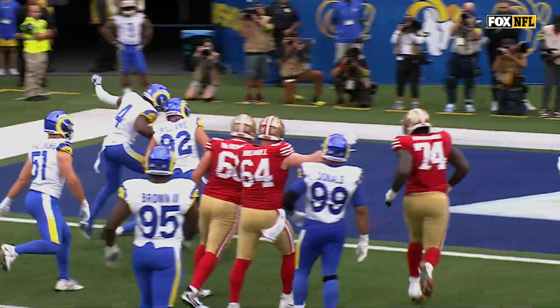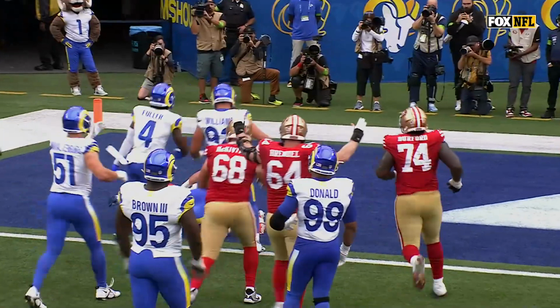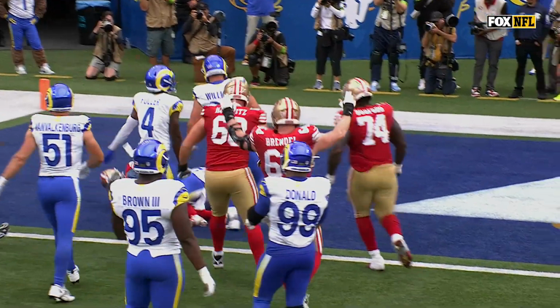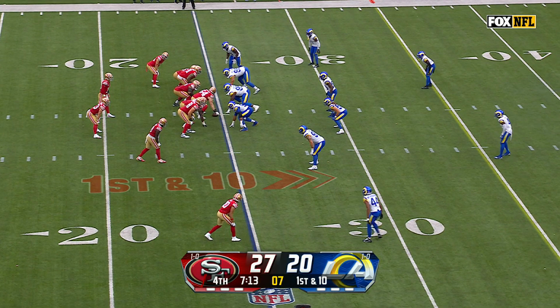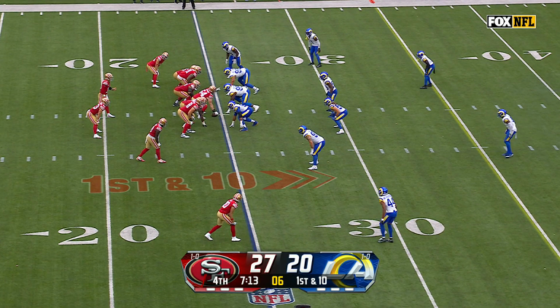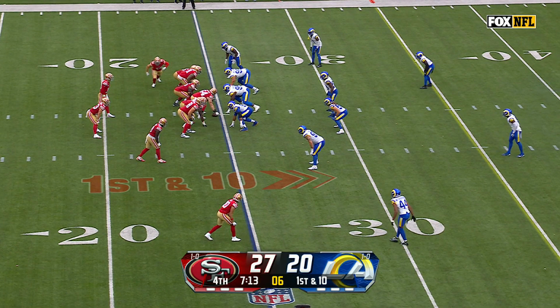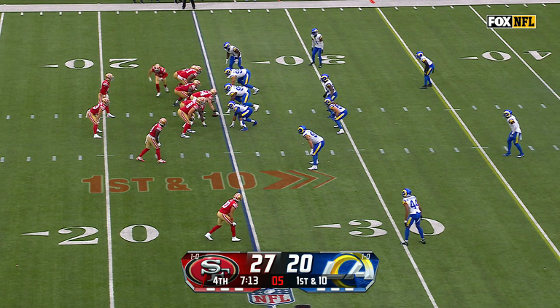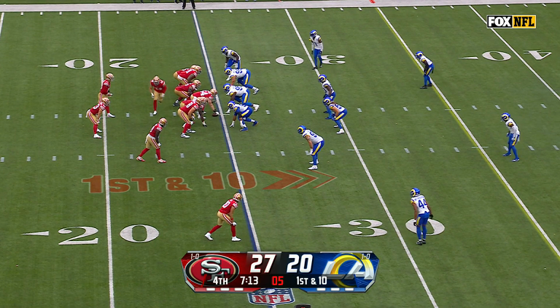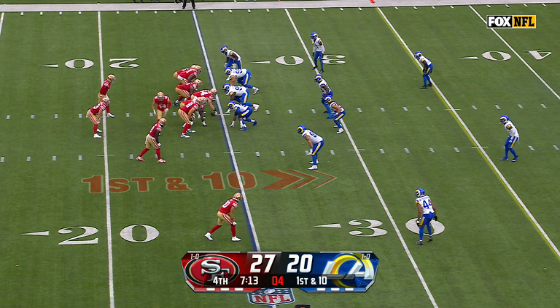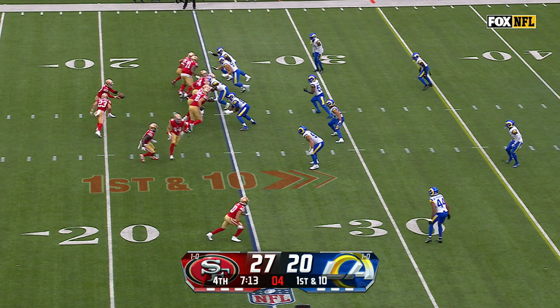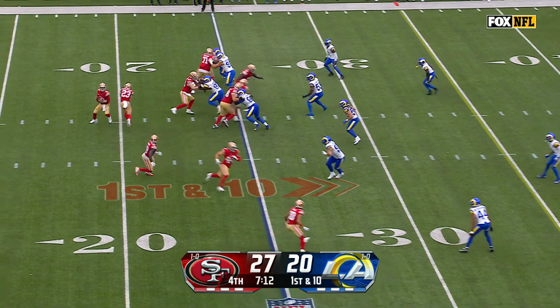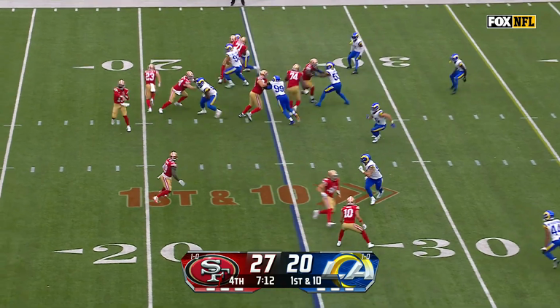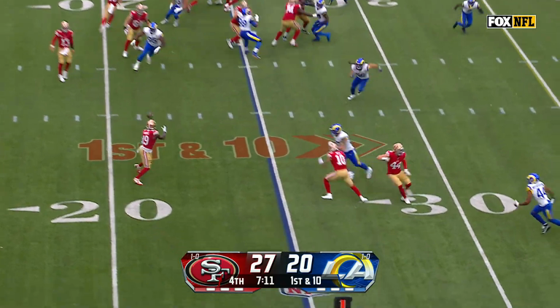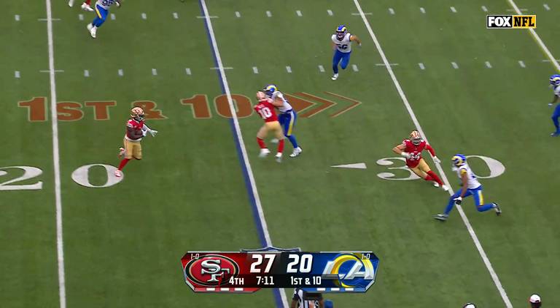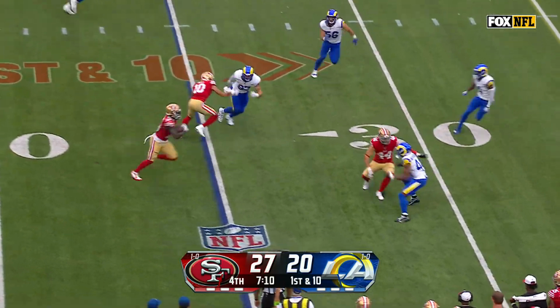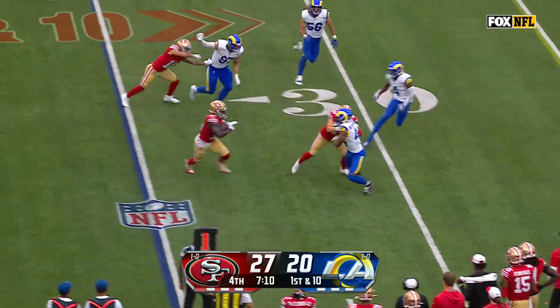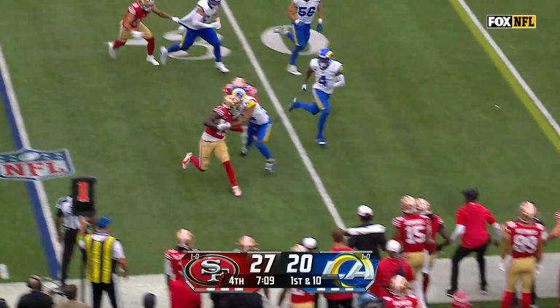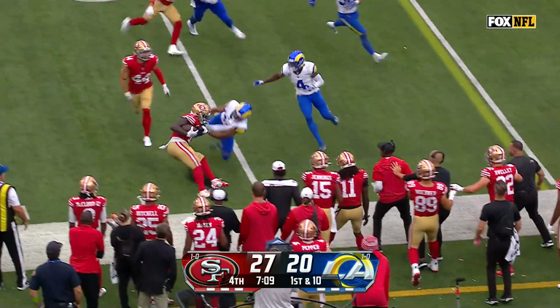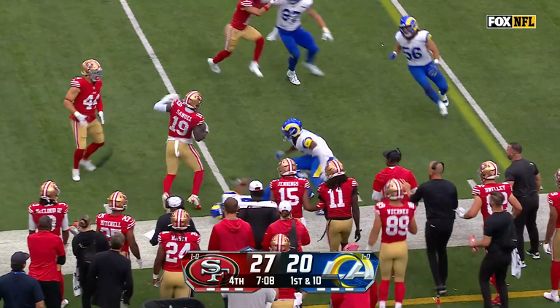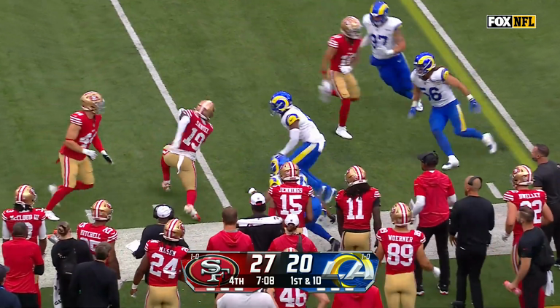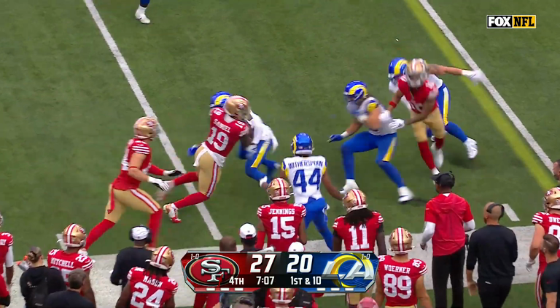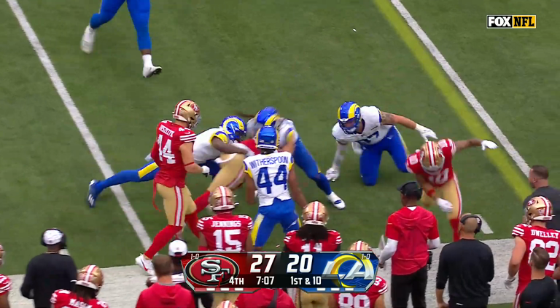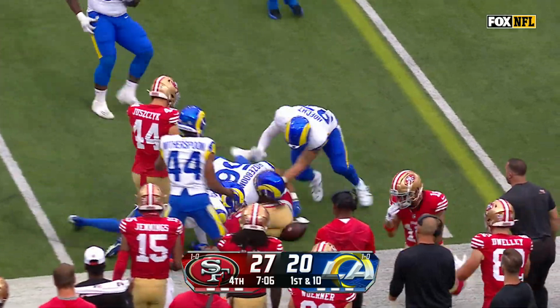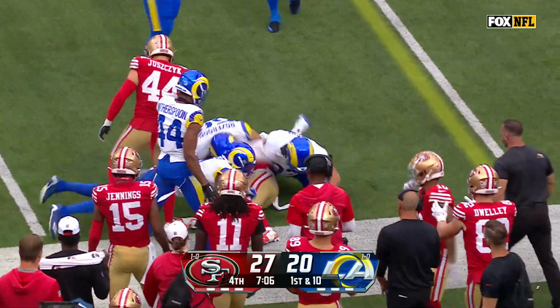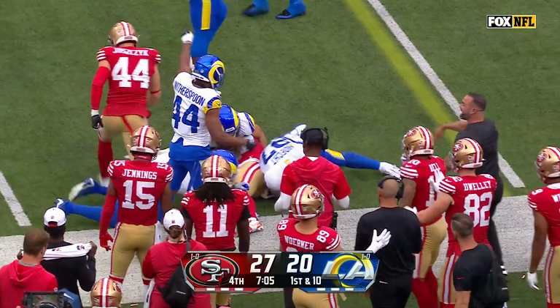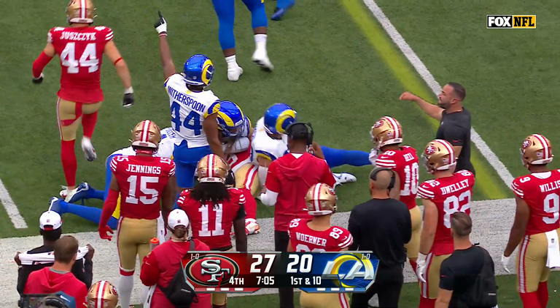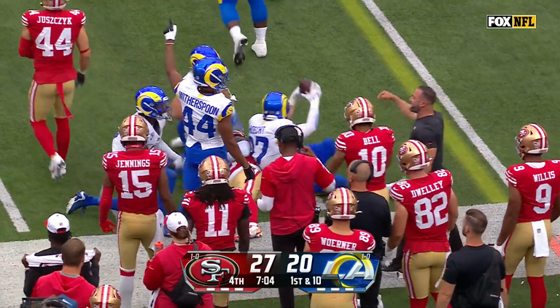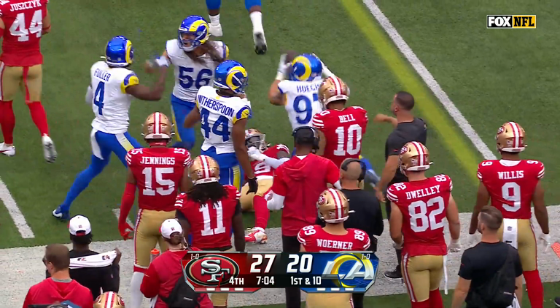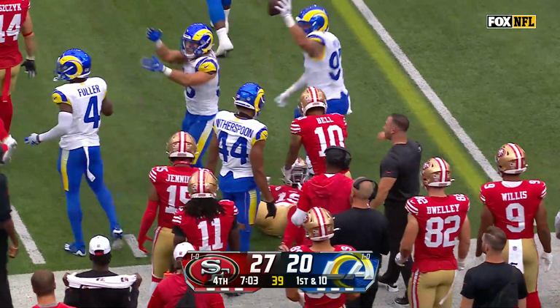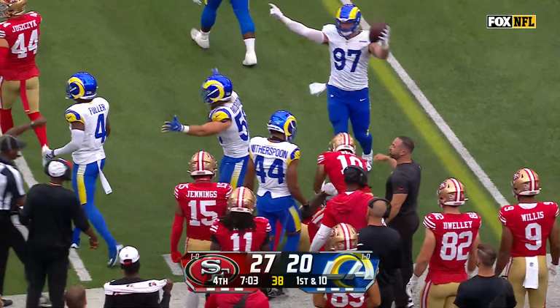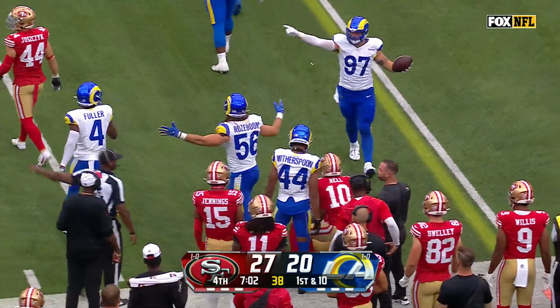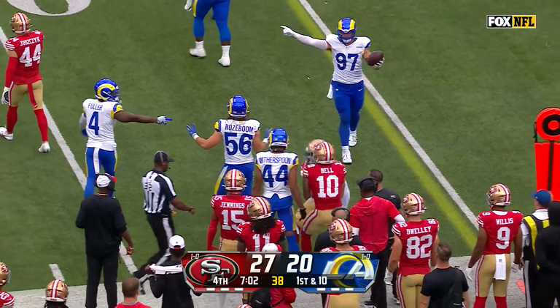Instead of motioning him. Now back to try to orchestrate another drive — the swing to Samuel, and Deebo Samuel stays in bounds through the contact from Akello Witherspoon and gets a couple of extra yards.